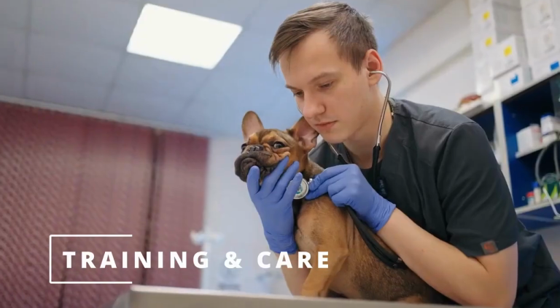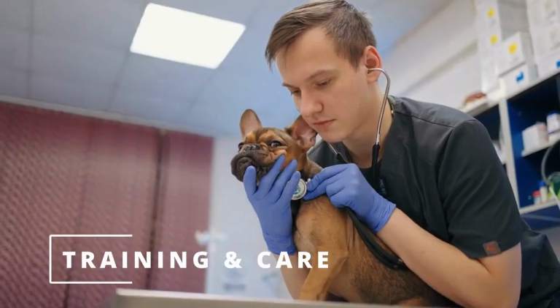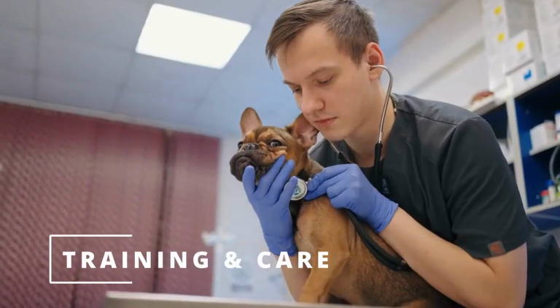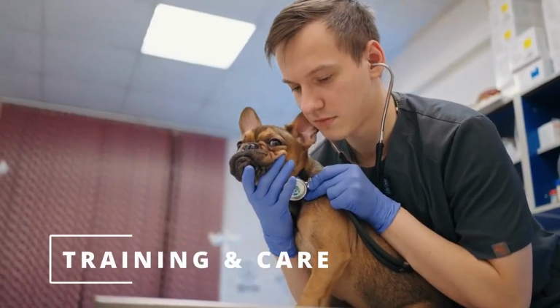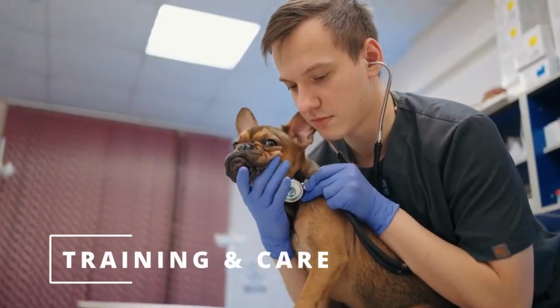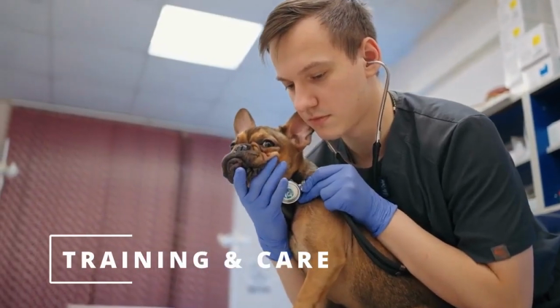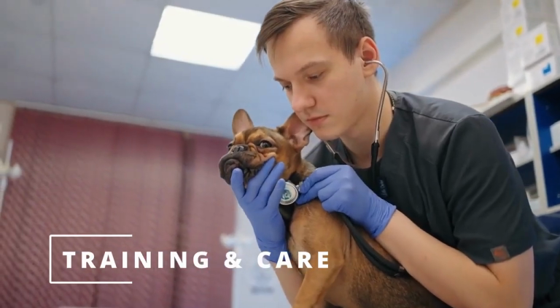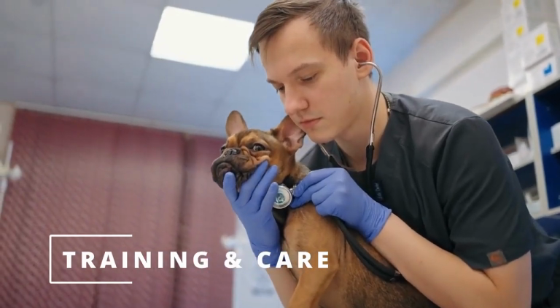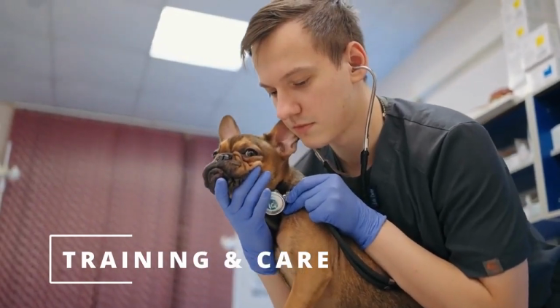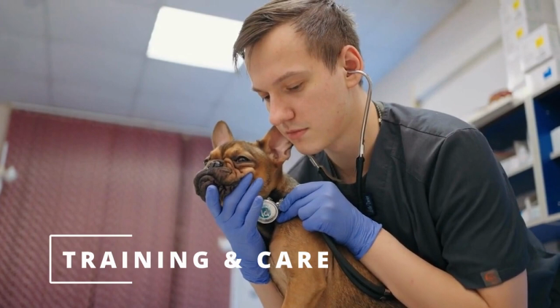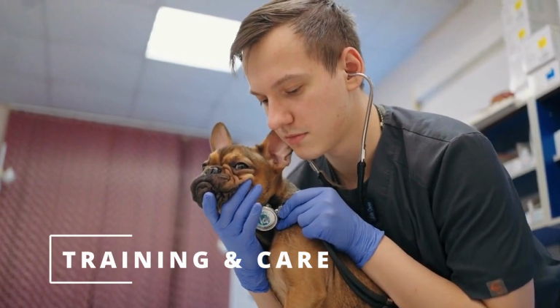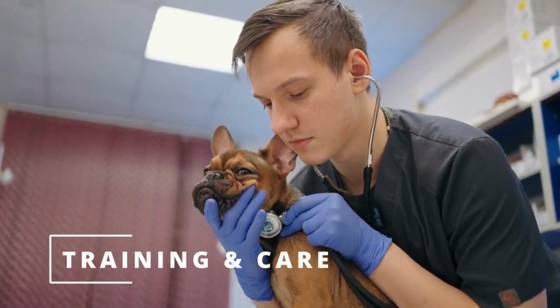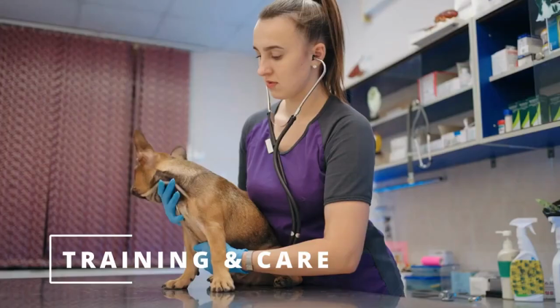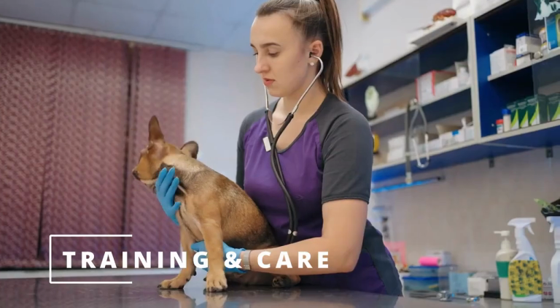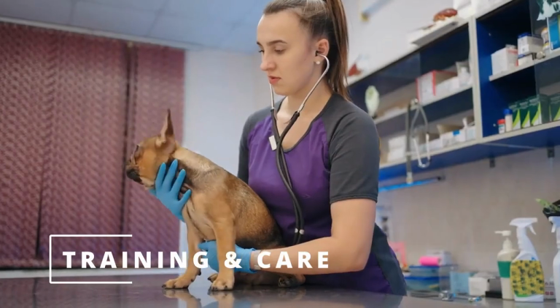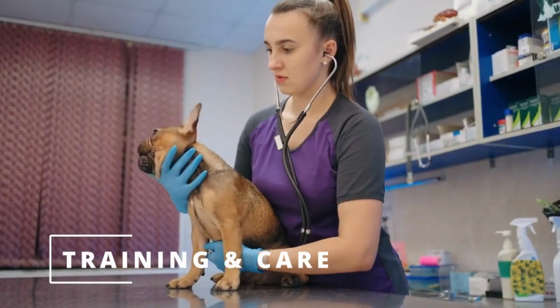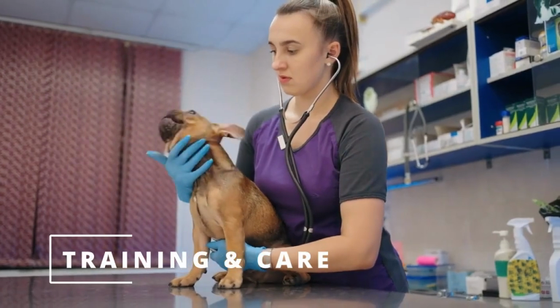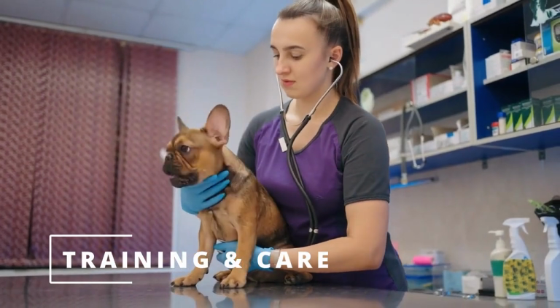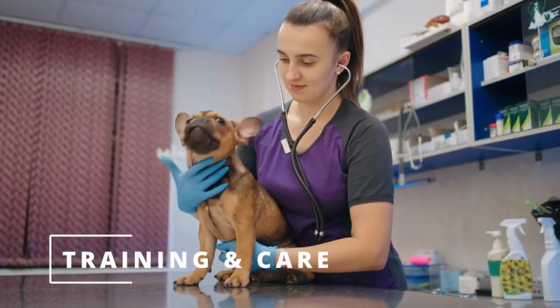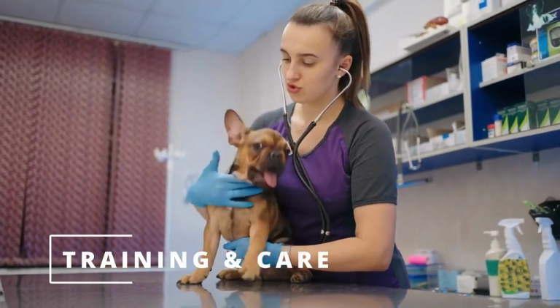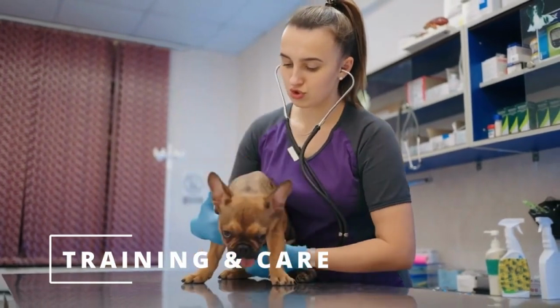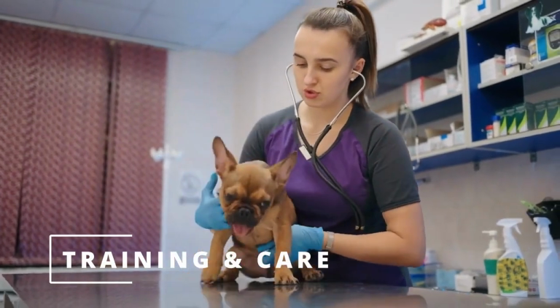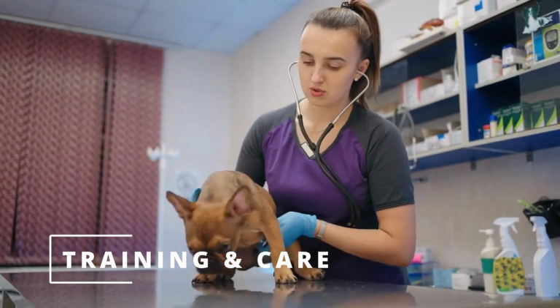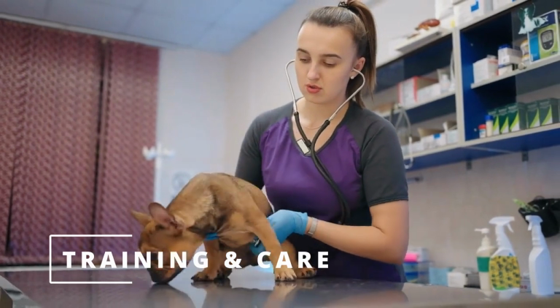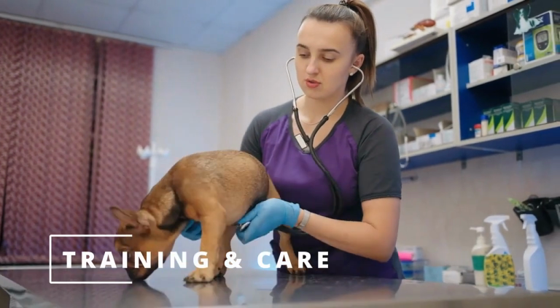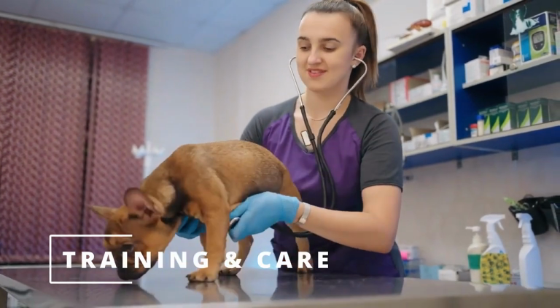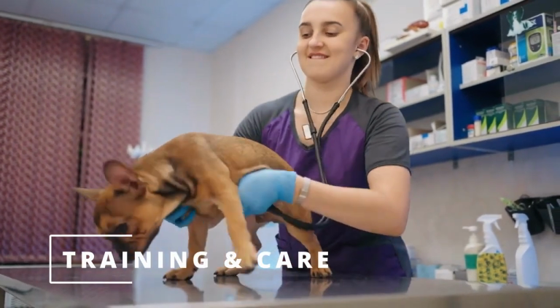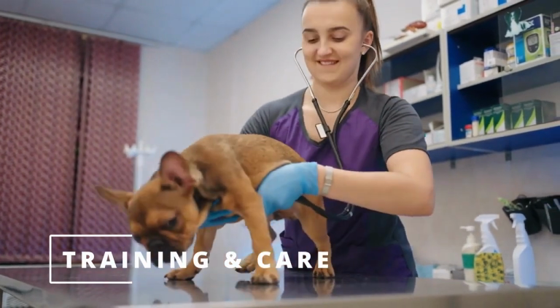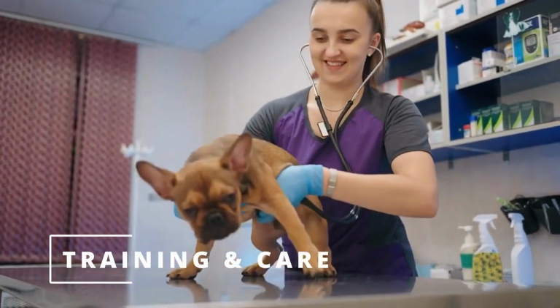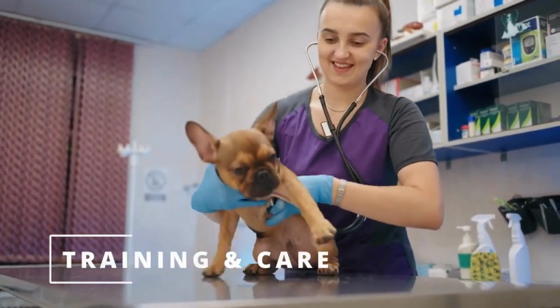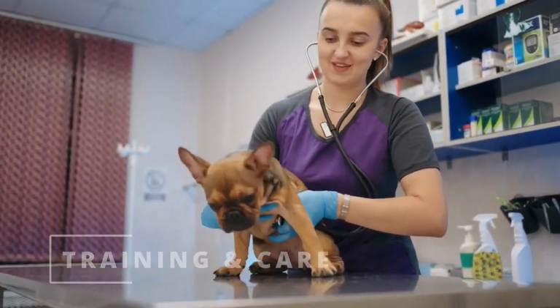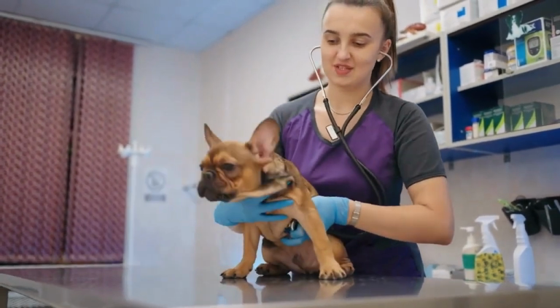Finally, it's important to take your Frenchie to regular vet checkups to ensure their health and well-being. French Bulldogs are prone to certain health issues, such as hip dysplasia, allergies, and respiratory problems, so it's important to keep an eye on their health.